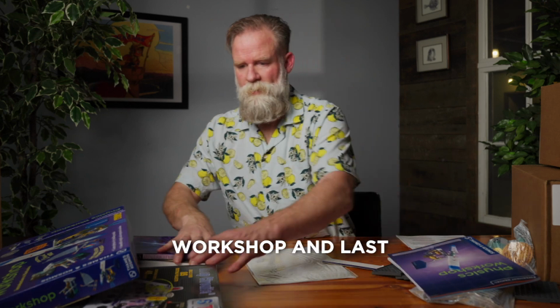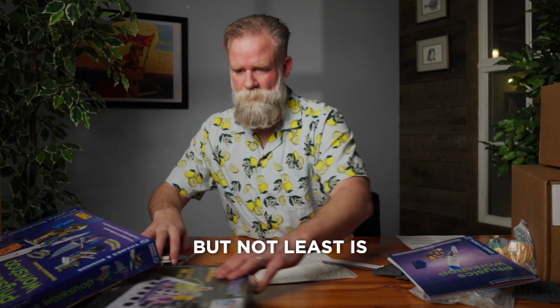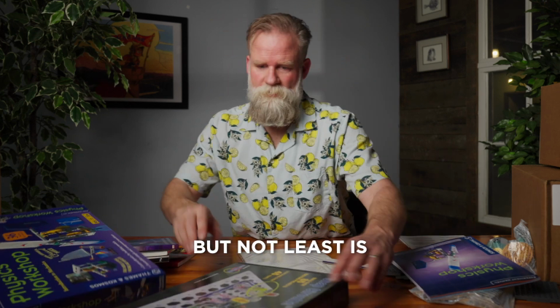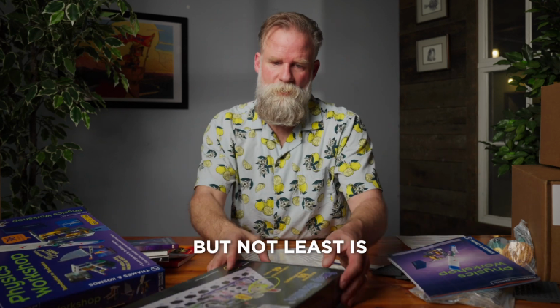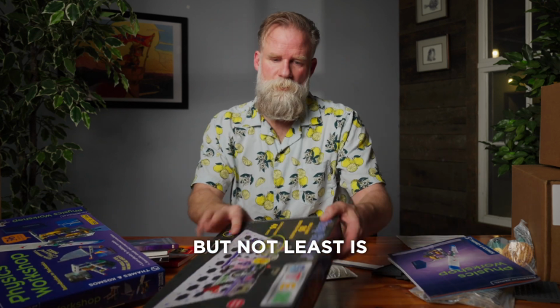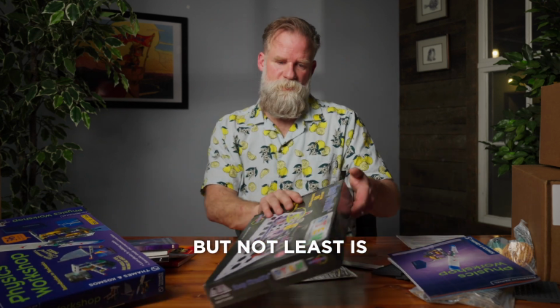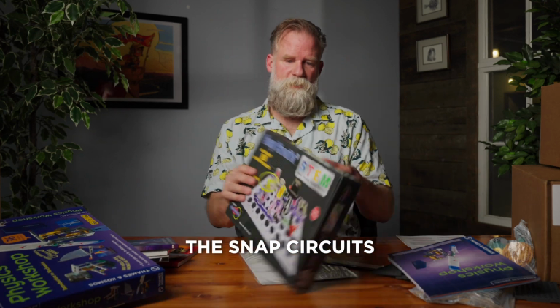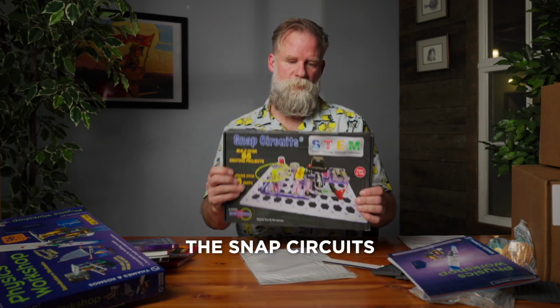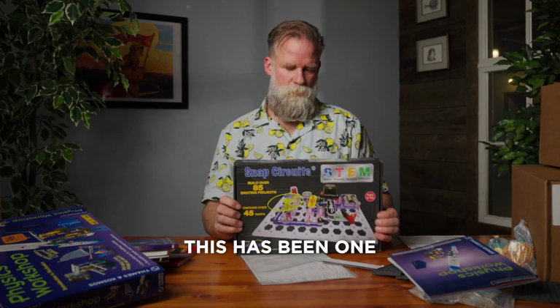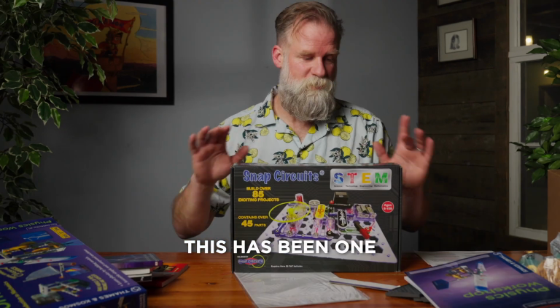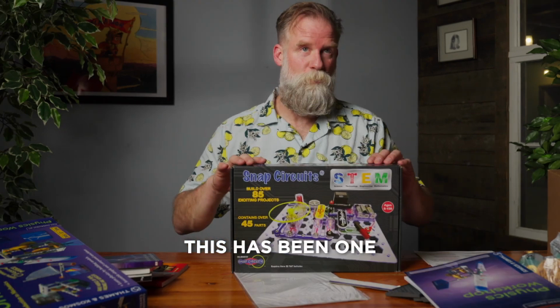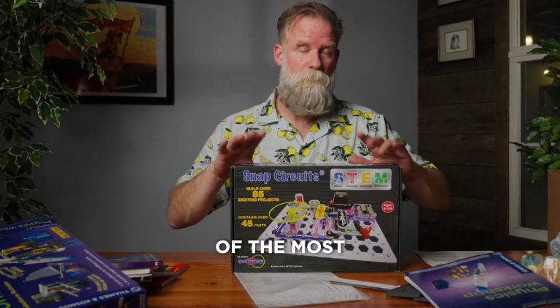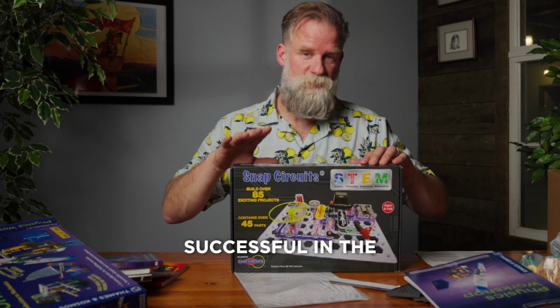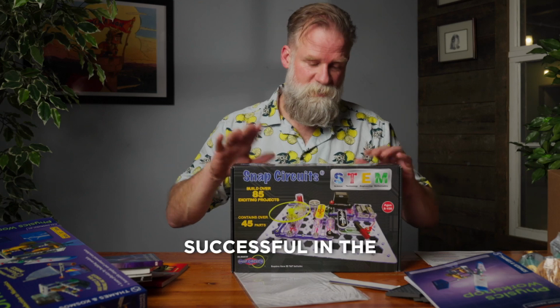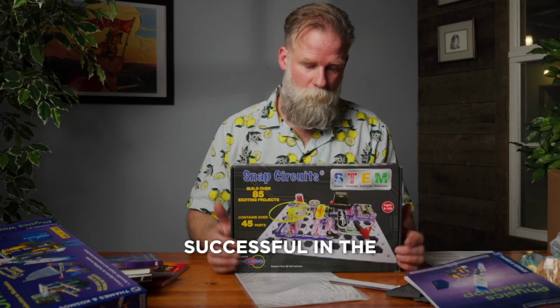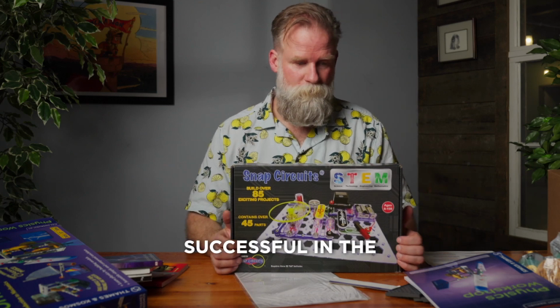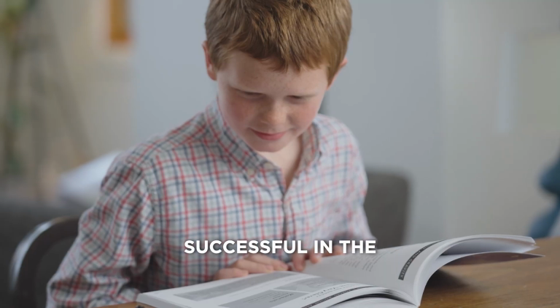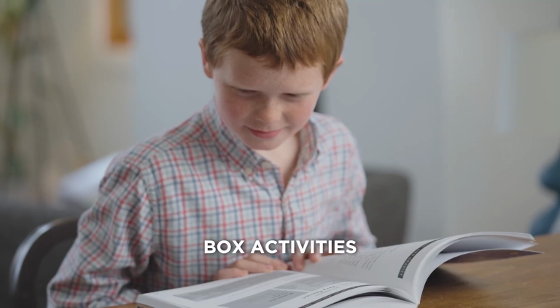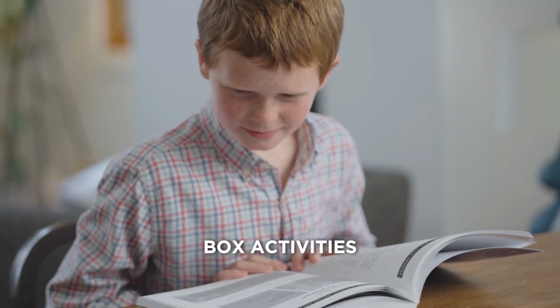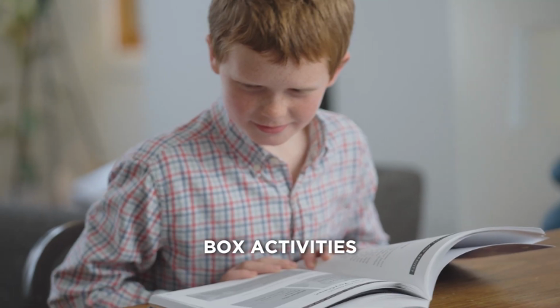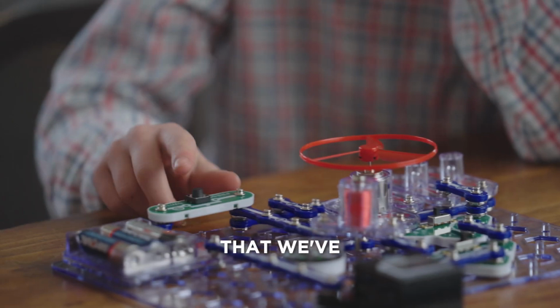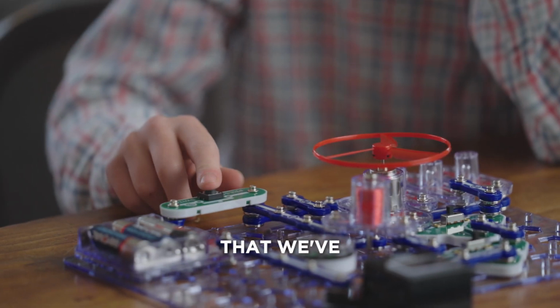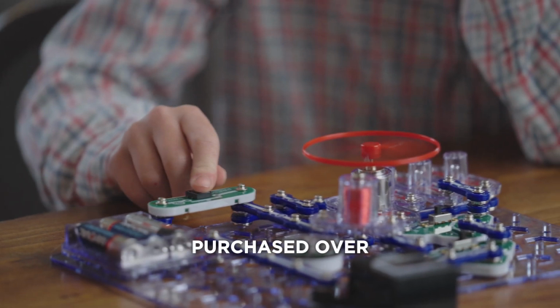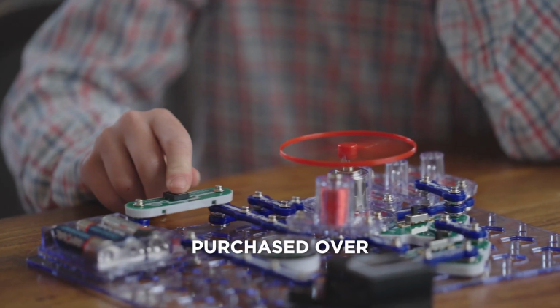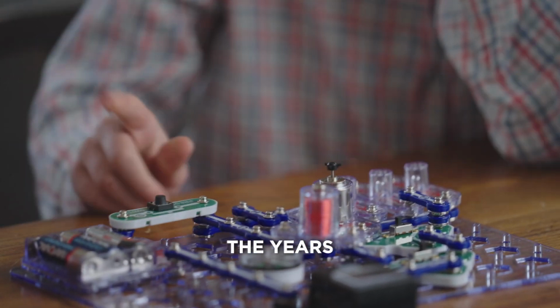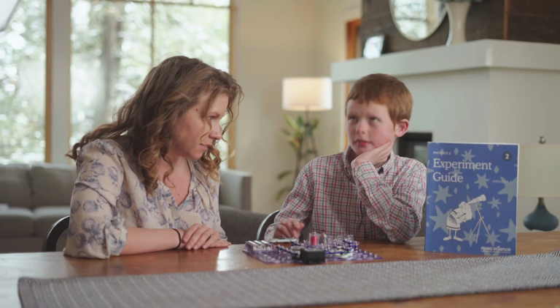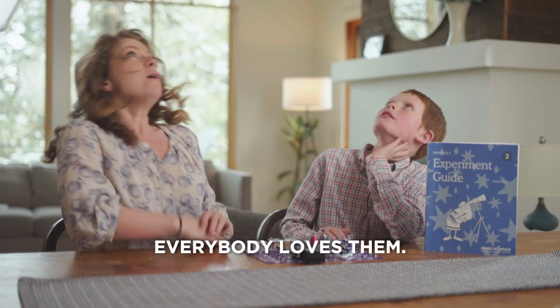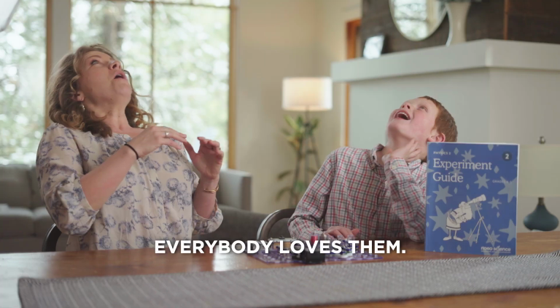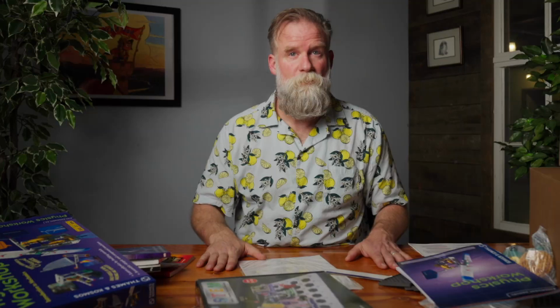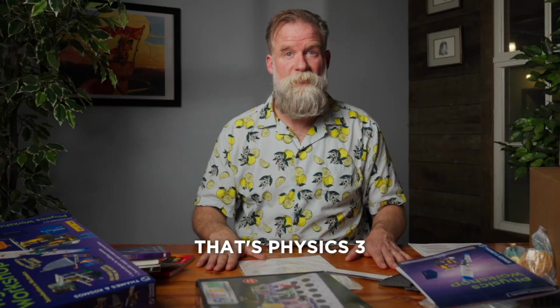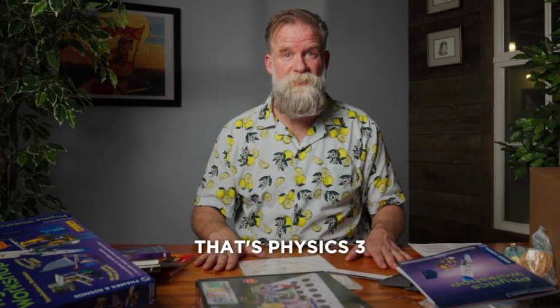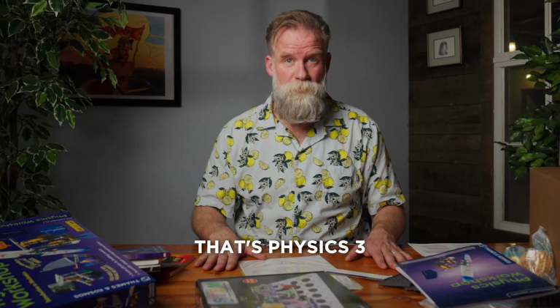And last but not least is the snap circuits. This has been one of the most successful in-the-box activities that we've purchased over the years. Everybody loves them. That's Physics 3!